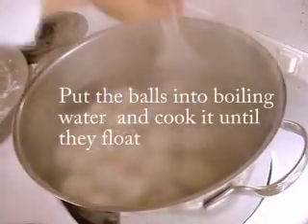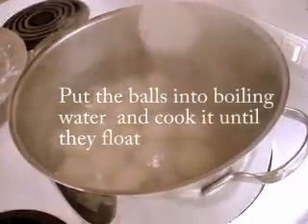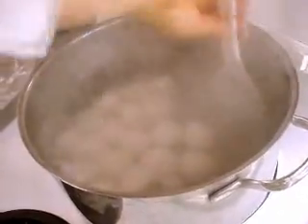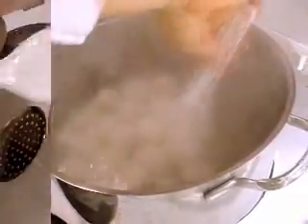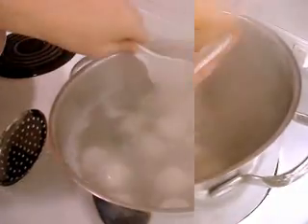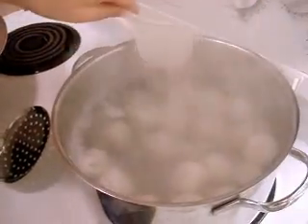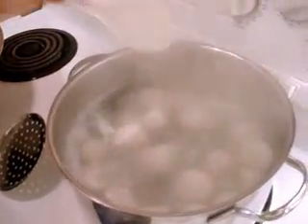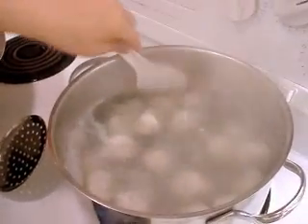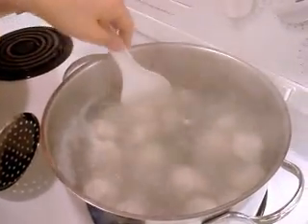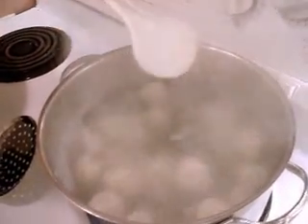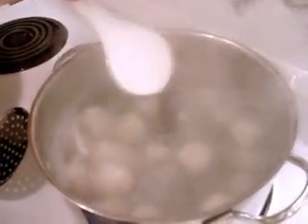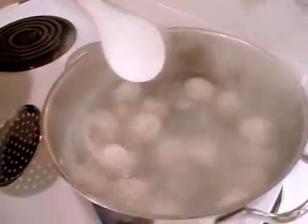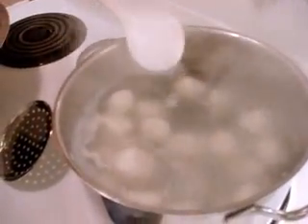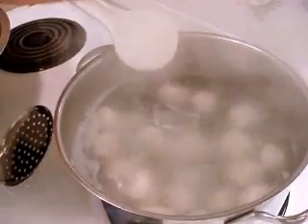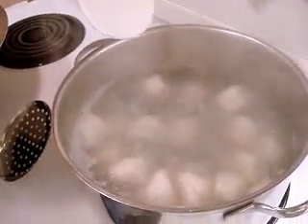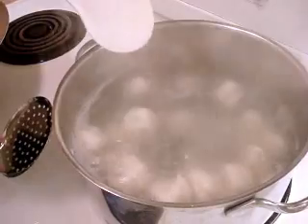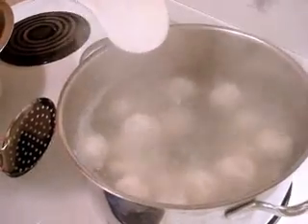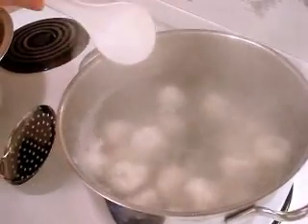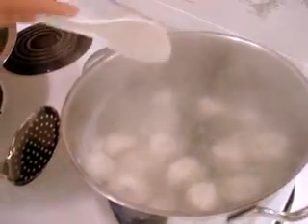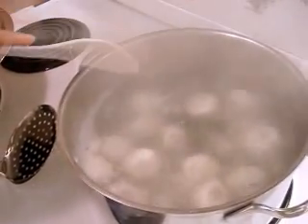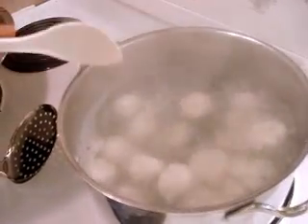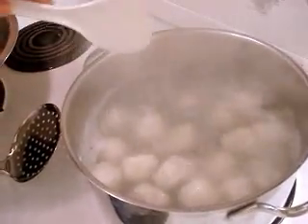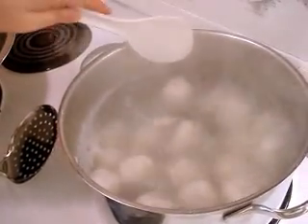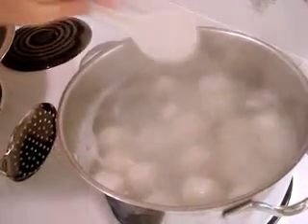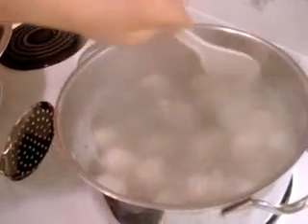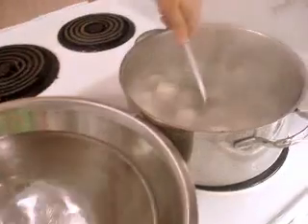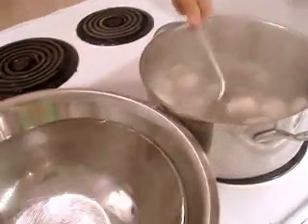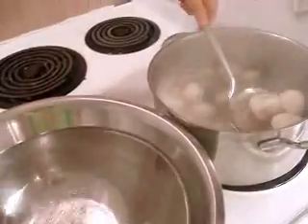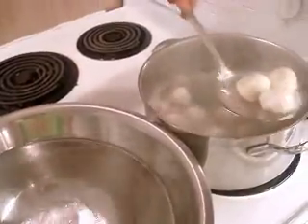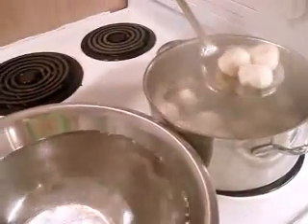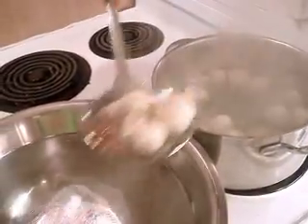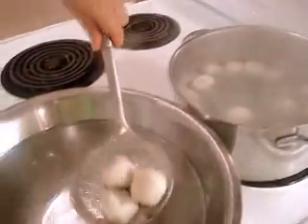Don't make it sticky on the bottom. See — they're like floating. All balls on the surface now, it means that it's cooked. Just wait maybe one minute more. Then cold water.